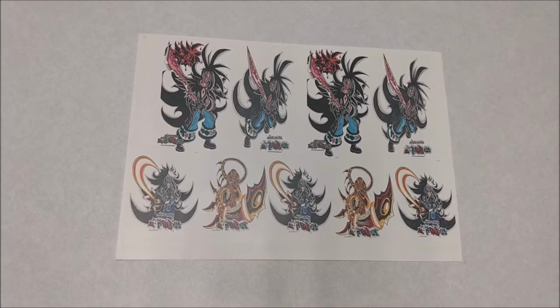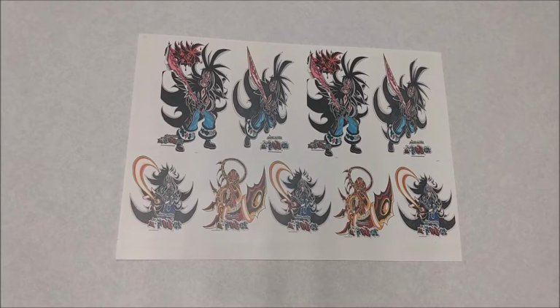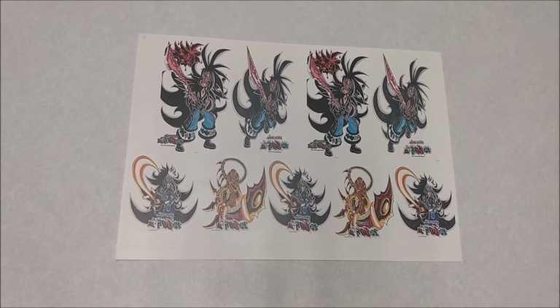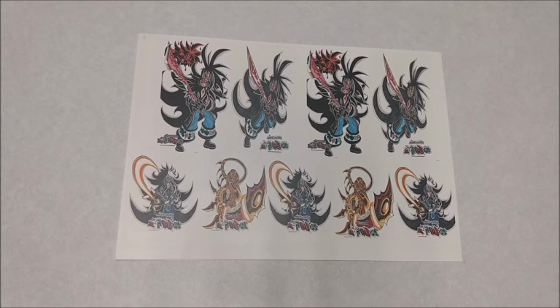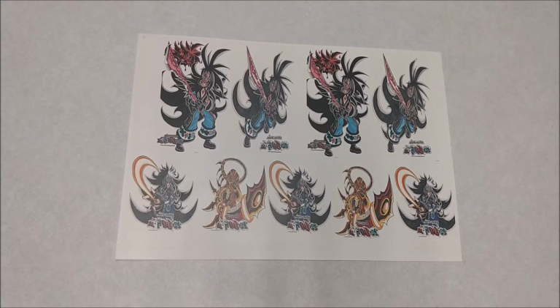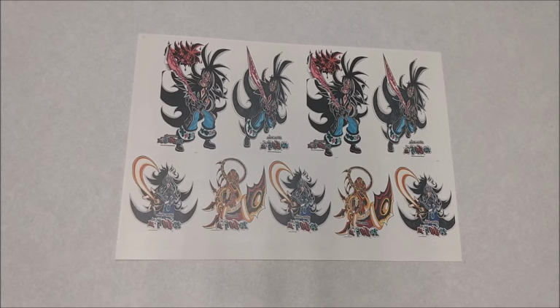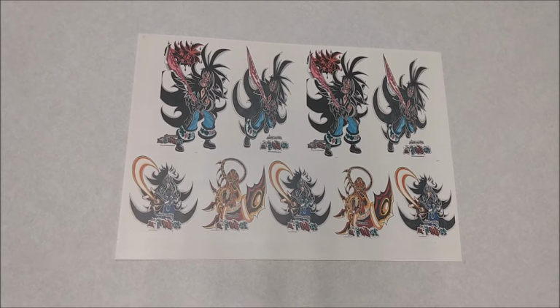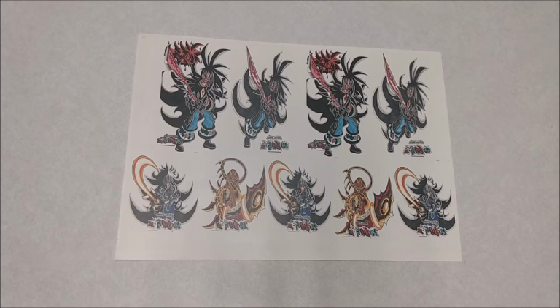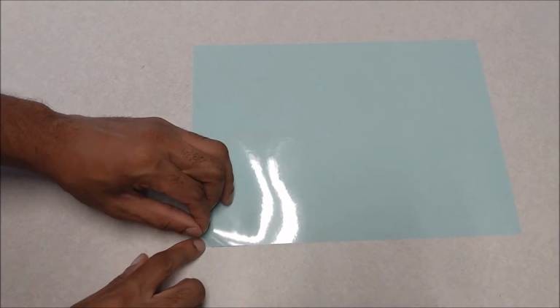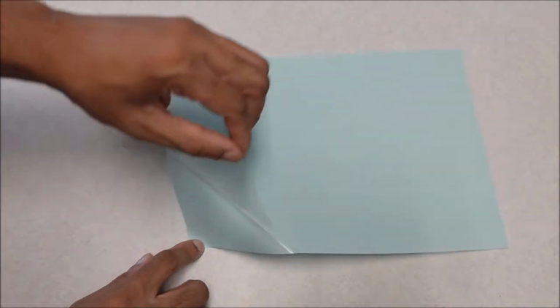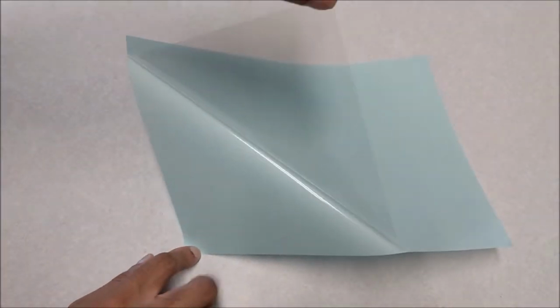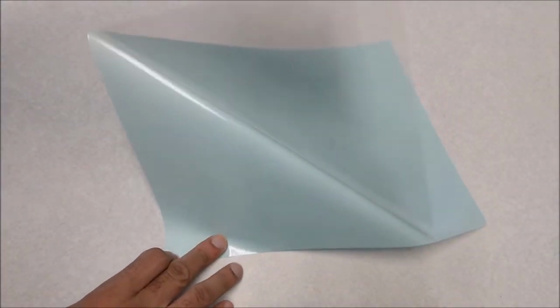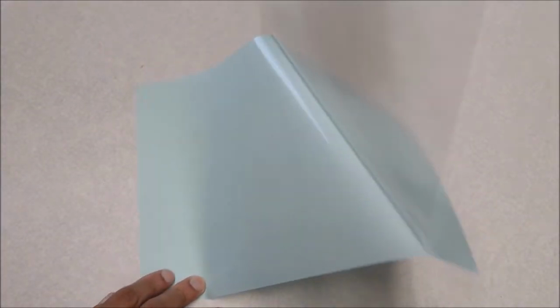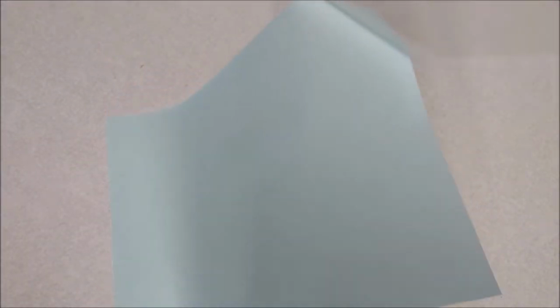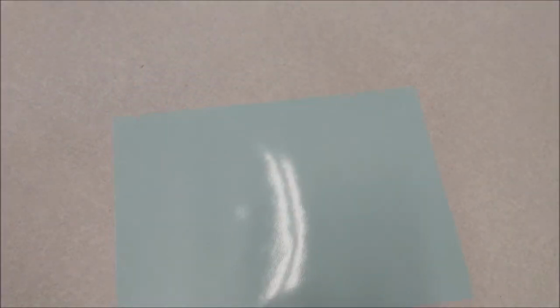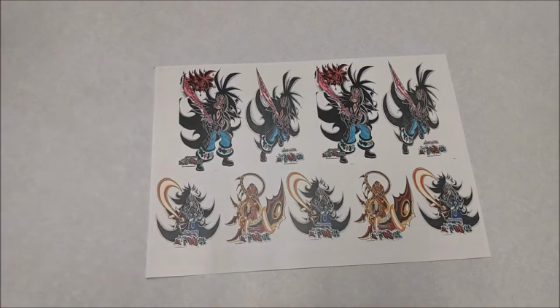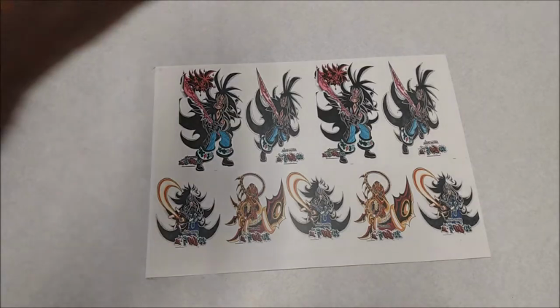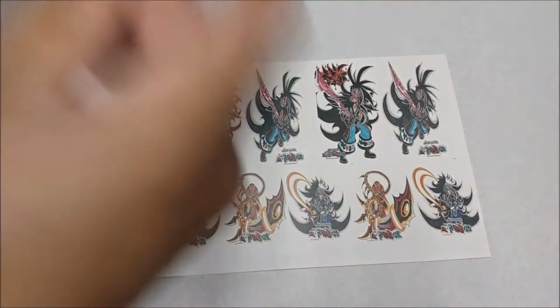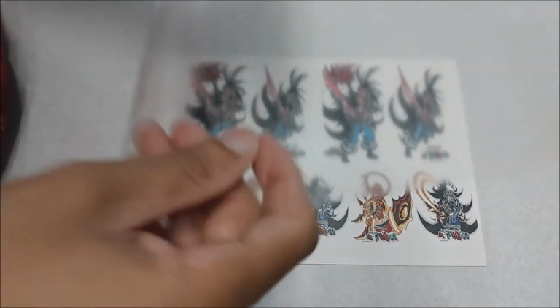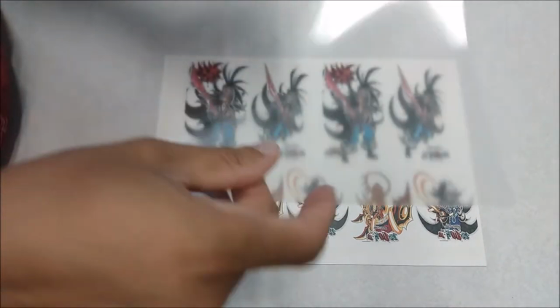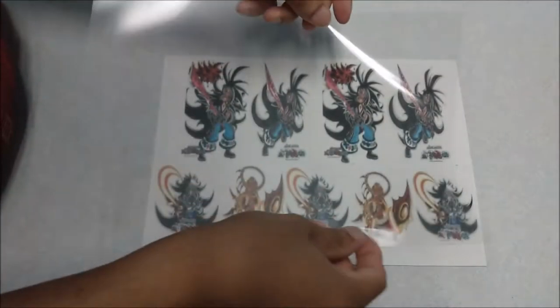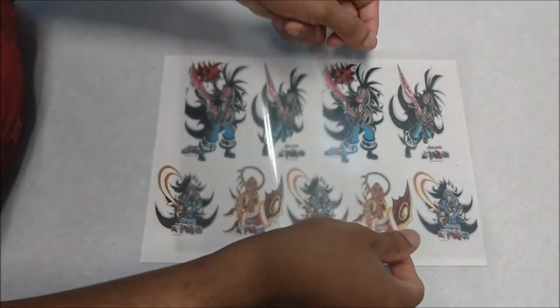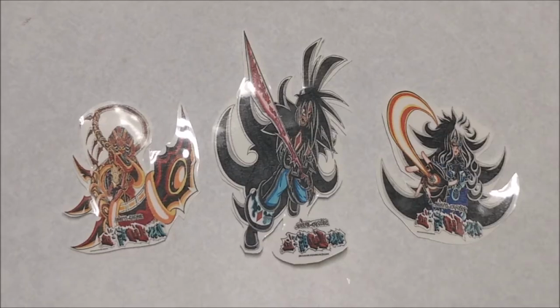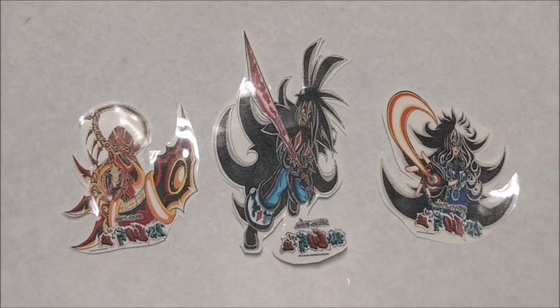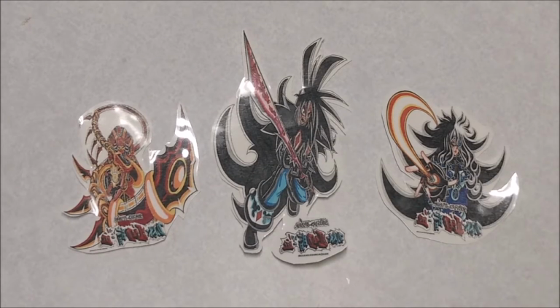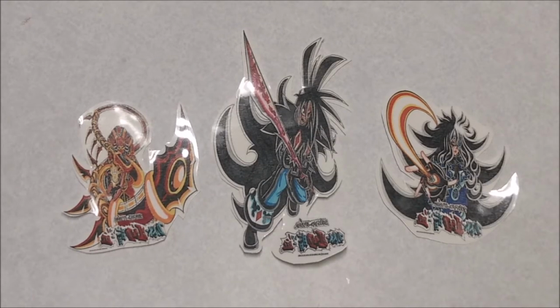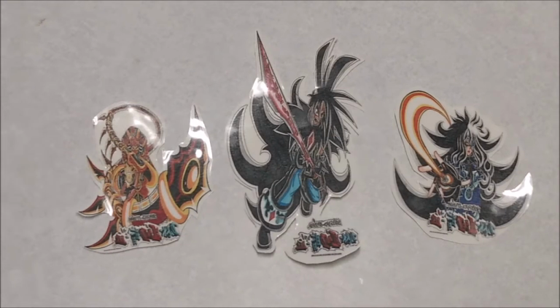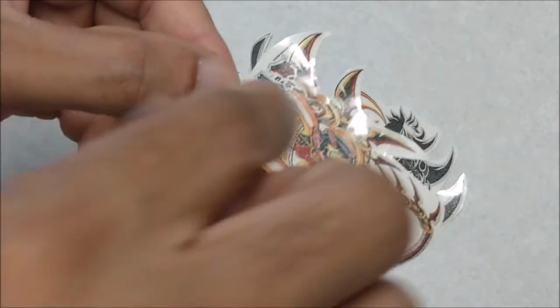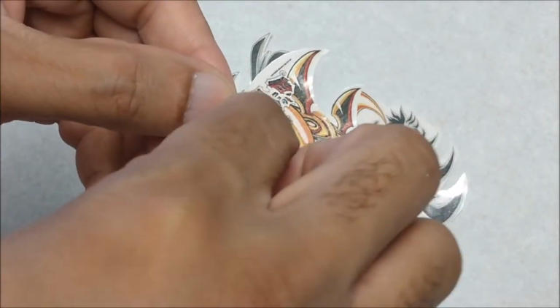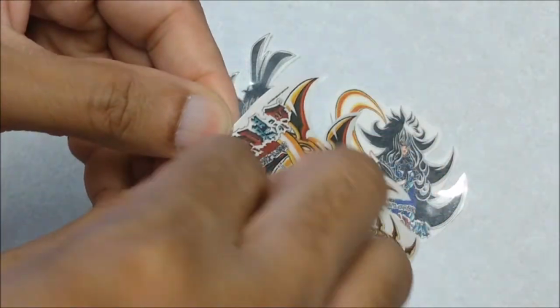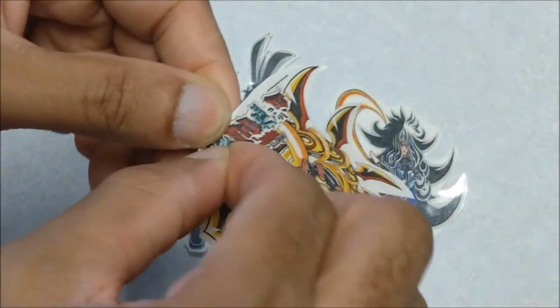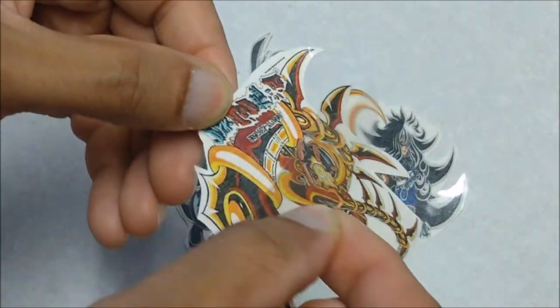First, go ahead and print out the image that you desire and make sure it's opposite. Then peel off the enhanced sheet from the paper, go ahead and place the sheet on the Epic Paper, and make sure you press hard on the paper to get the best result. Then slowly peel off the enhanced sheet from the paper.